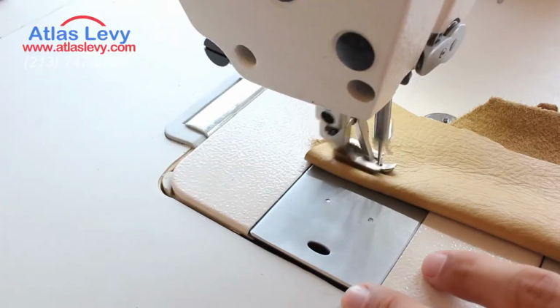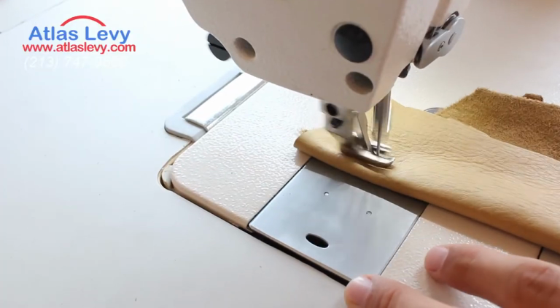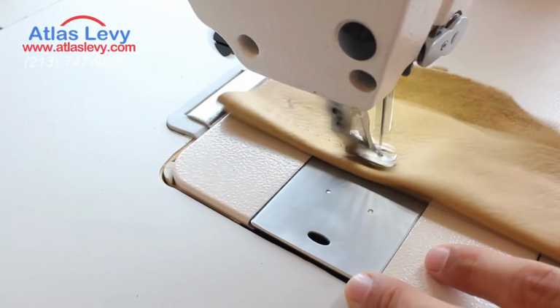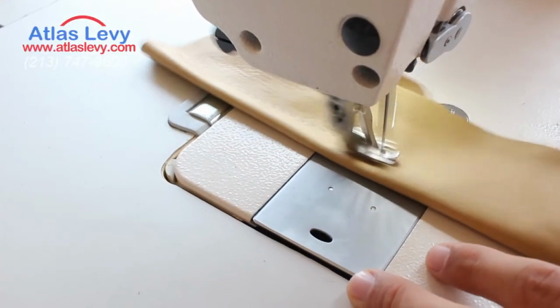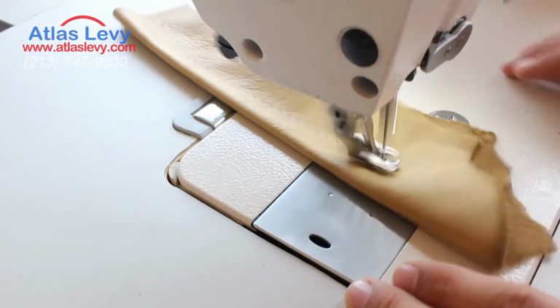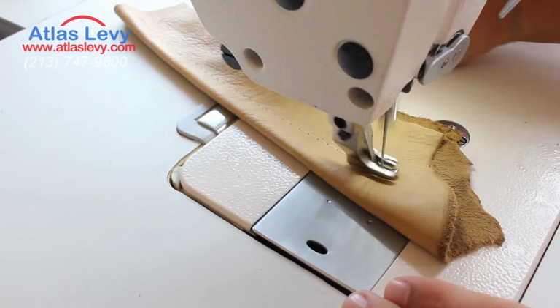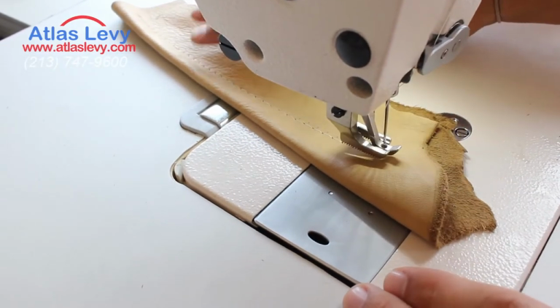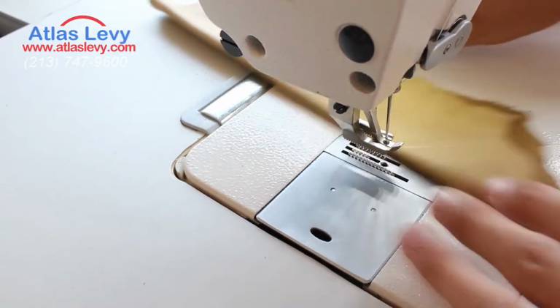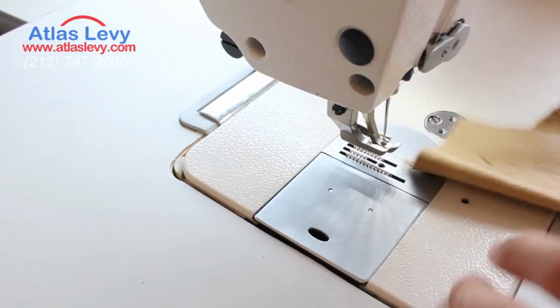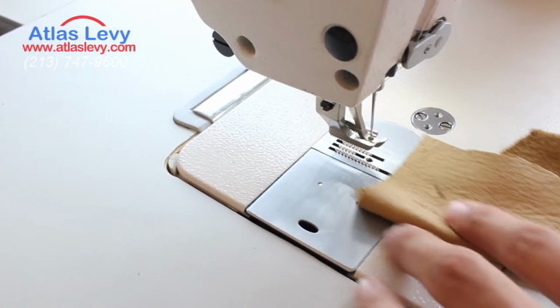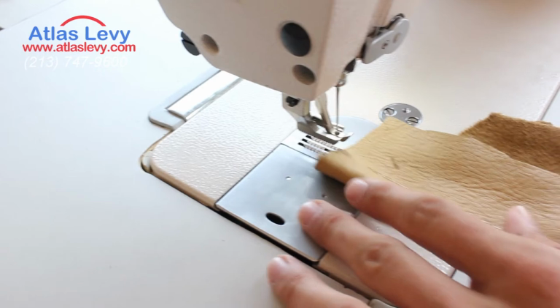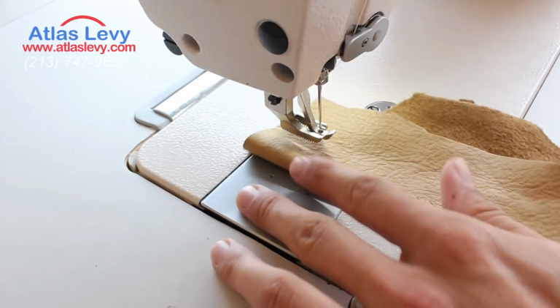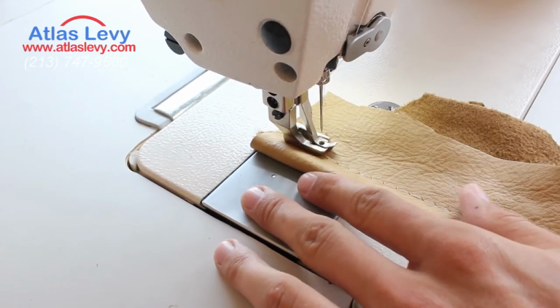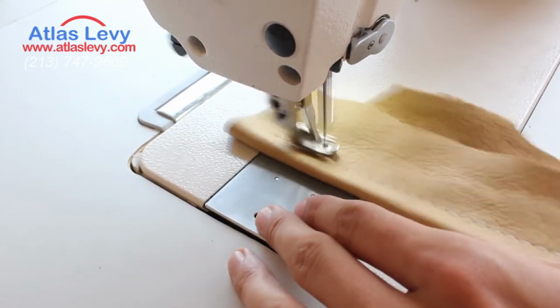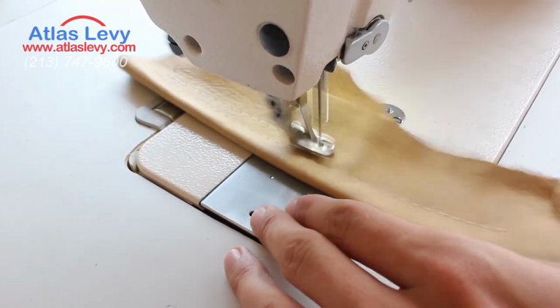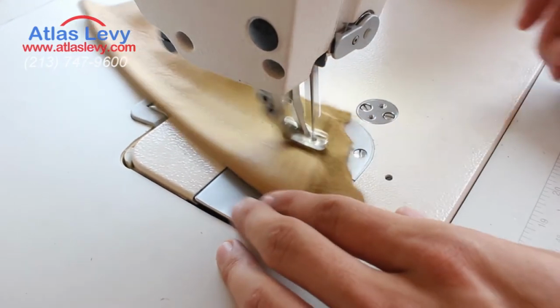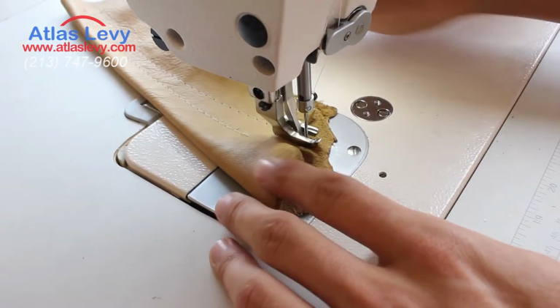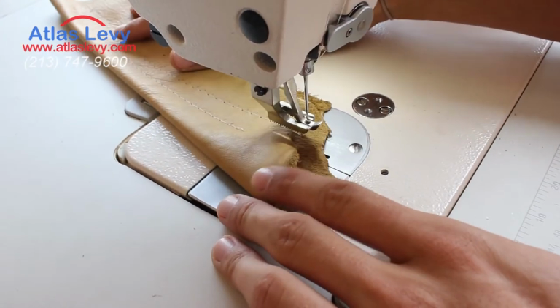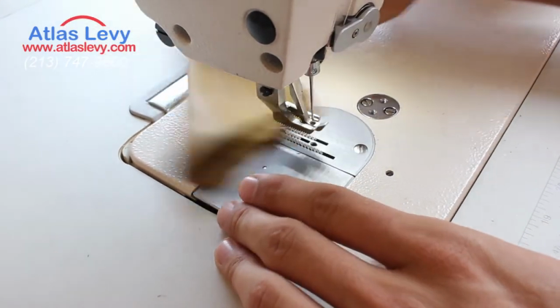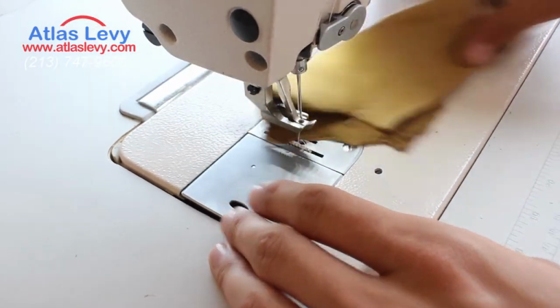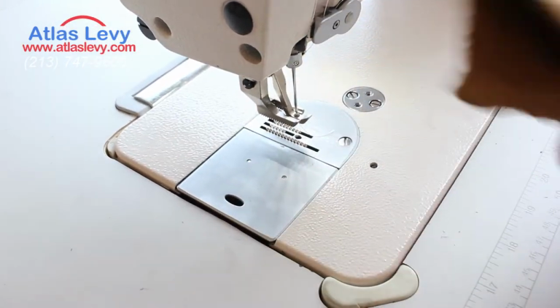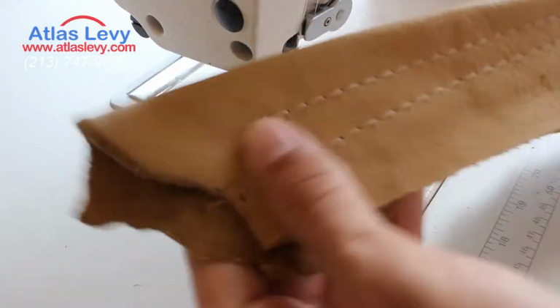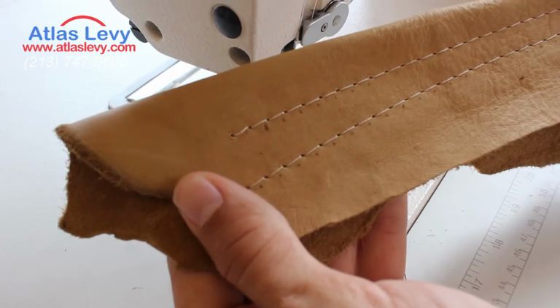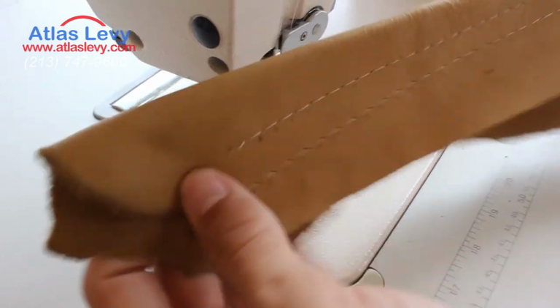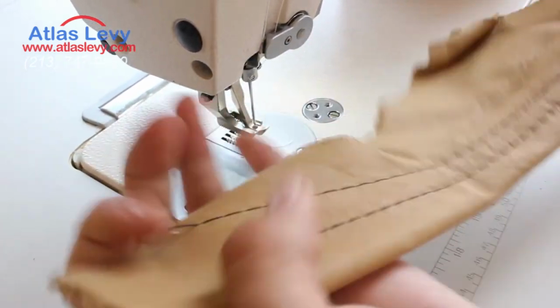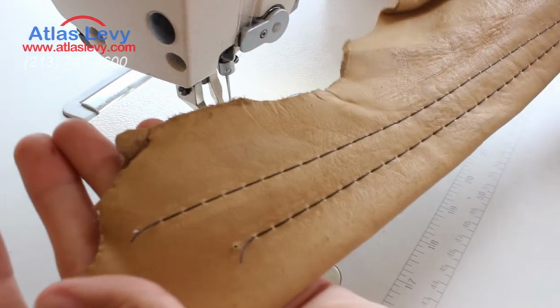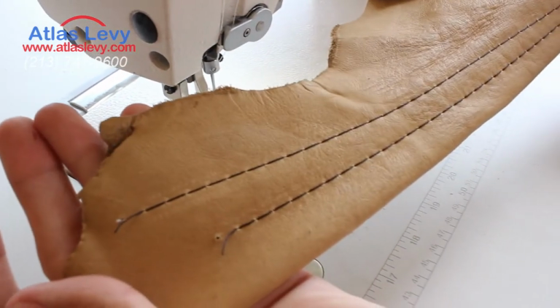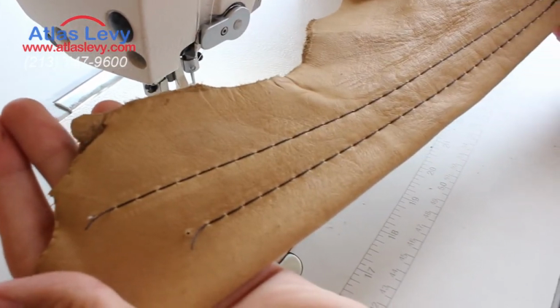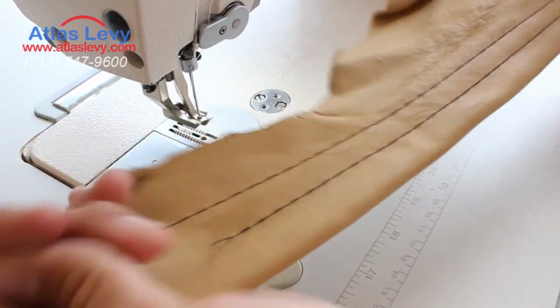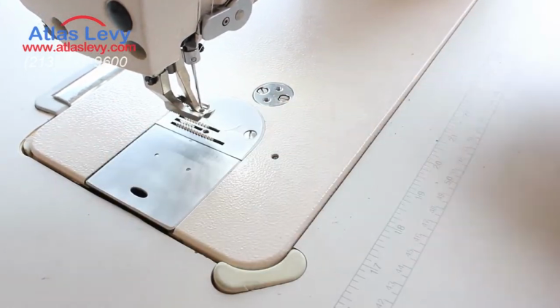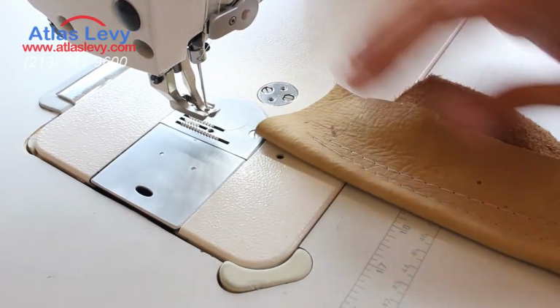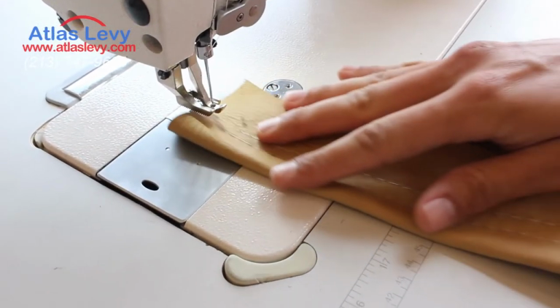And here we go. The automatic cutting. The stitch is big right now, but you can reduce it and make it smaller, which I'm going to do next.